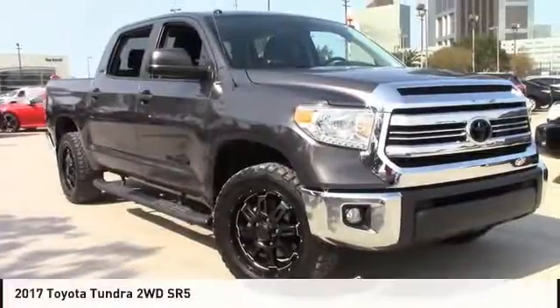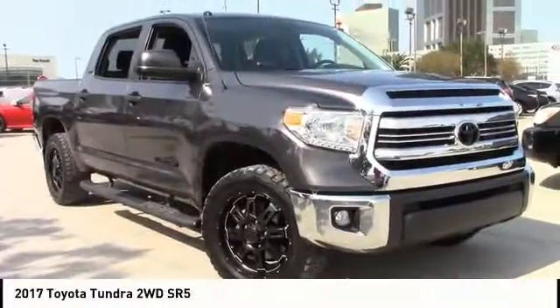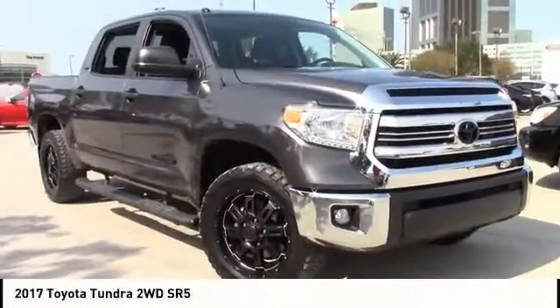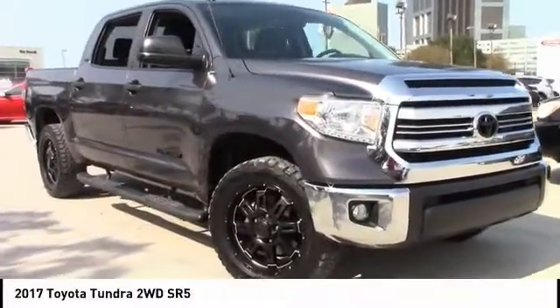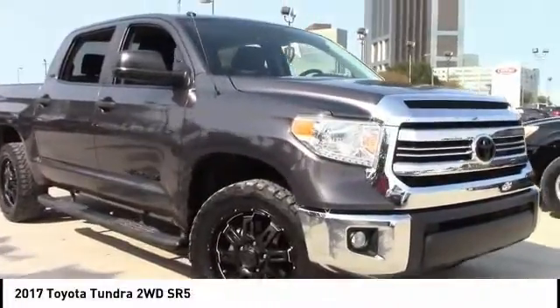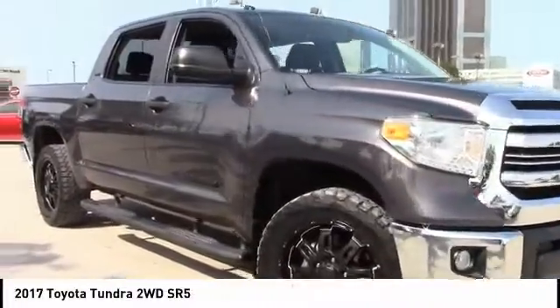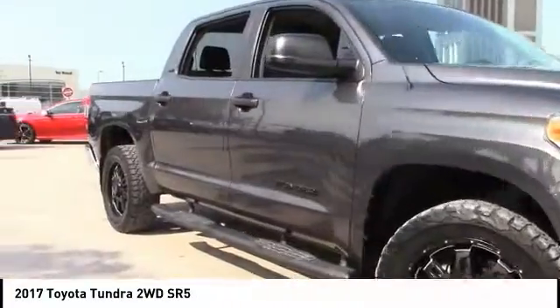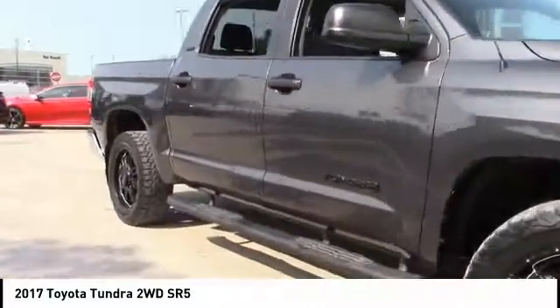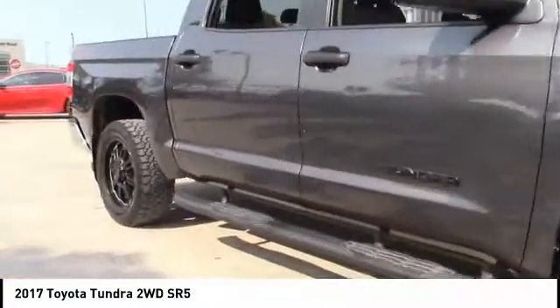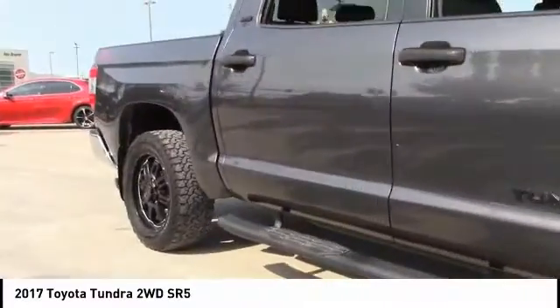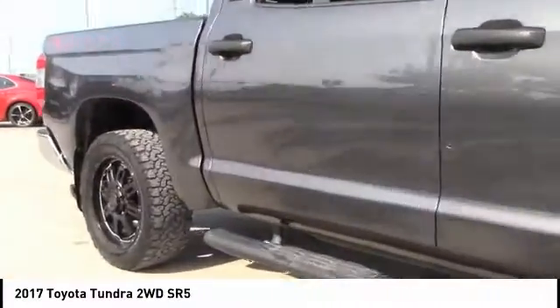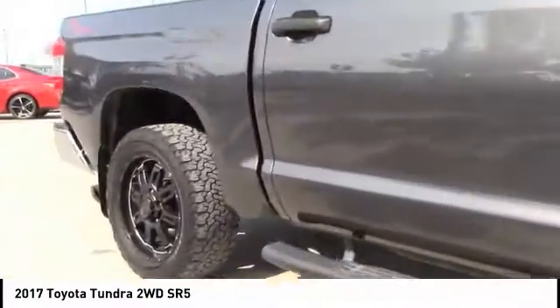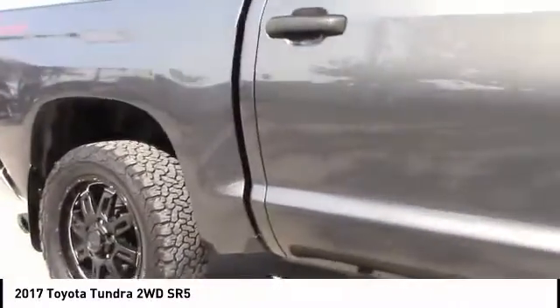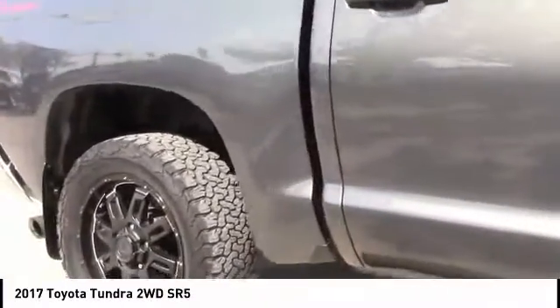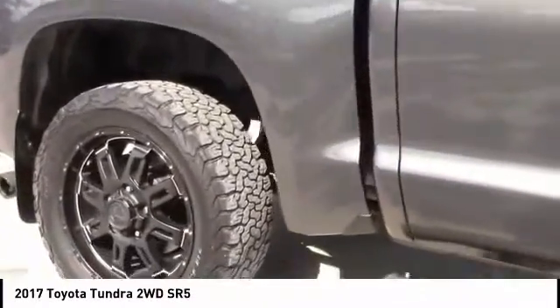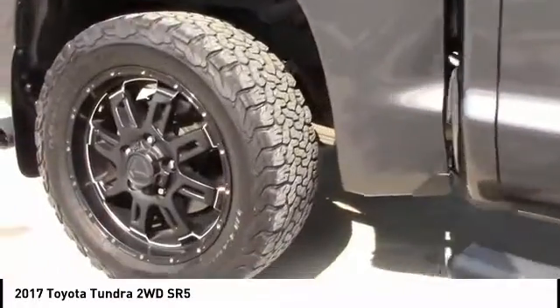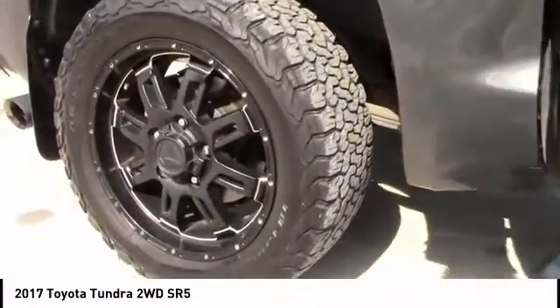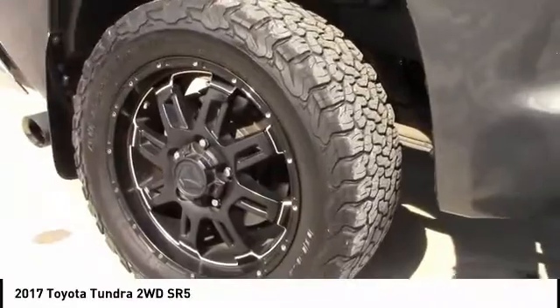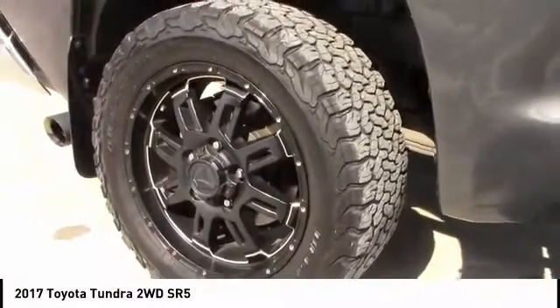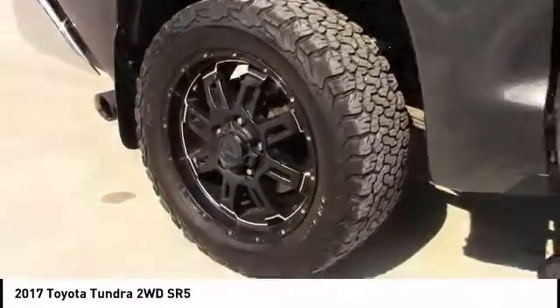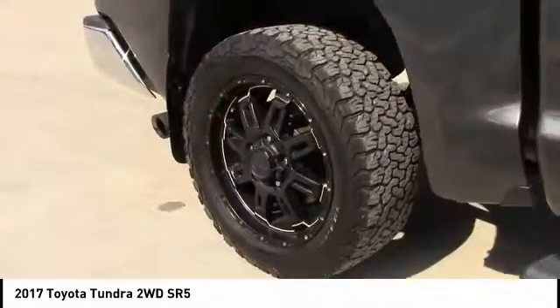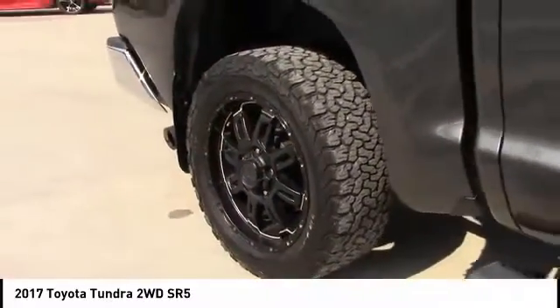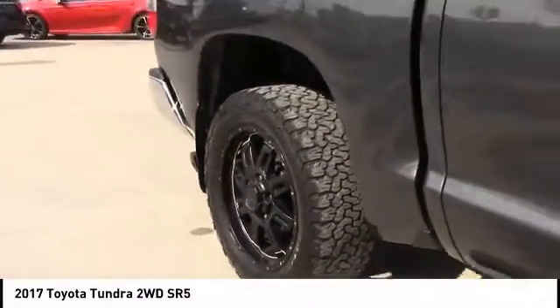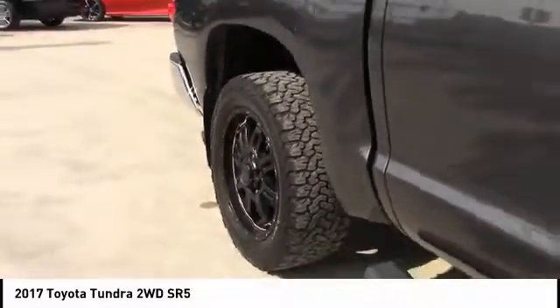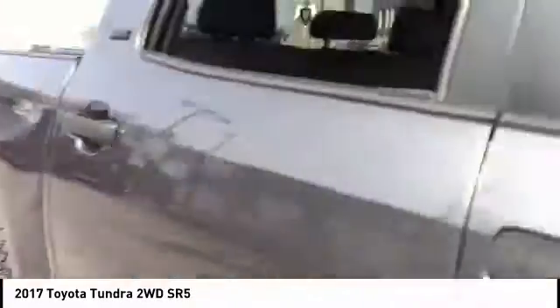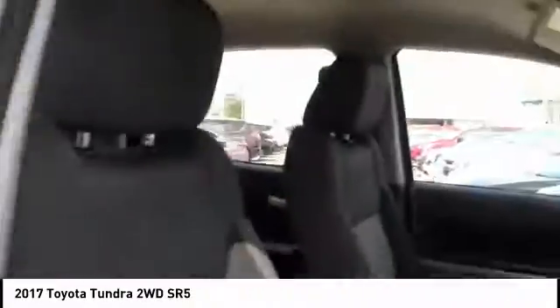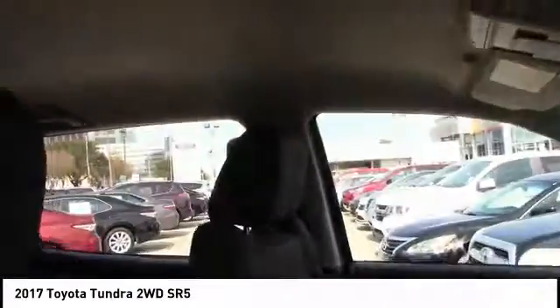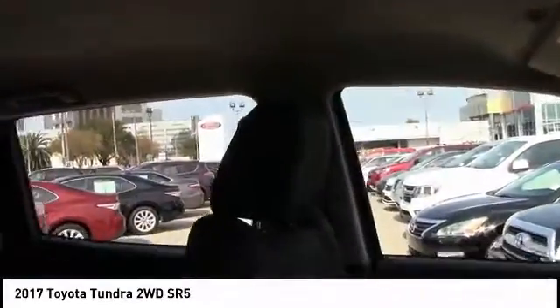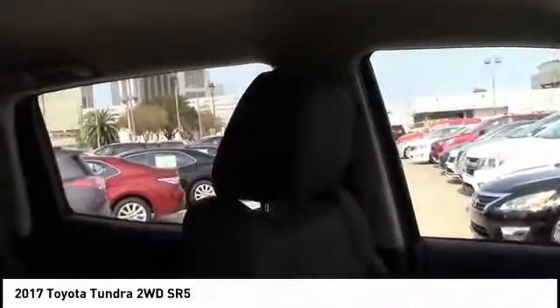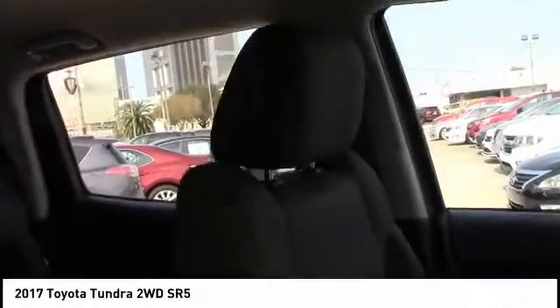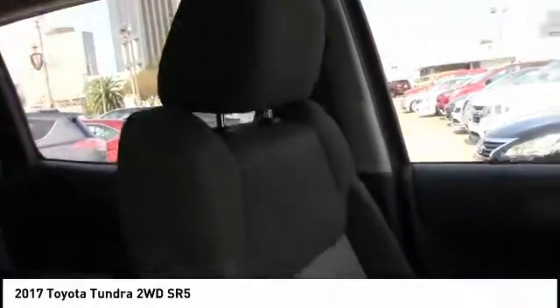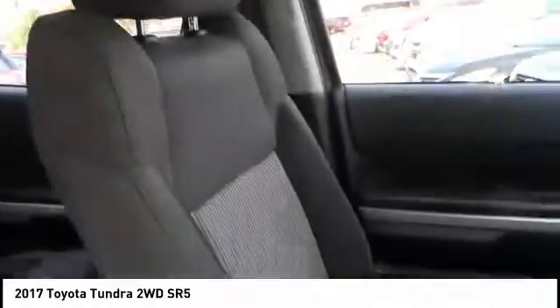We are pleased to show you the 2017 Tundra. Tundra has a number of unique features useful for those using it as a work truck, including extra large door handles, a deck rail system, and an integrated tow hitch.